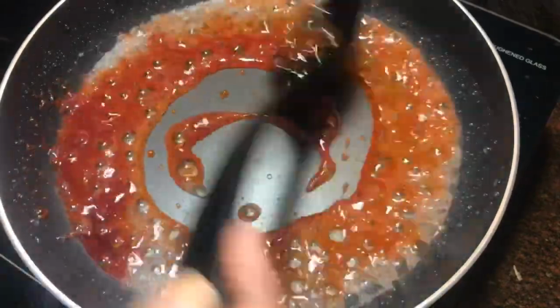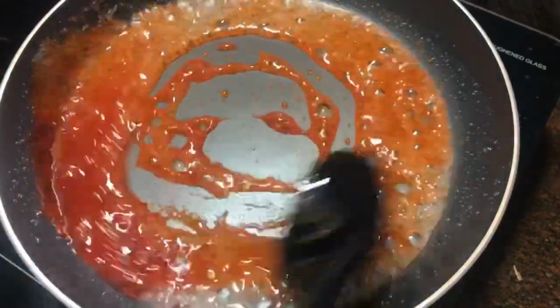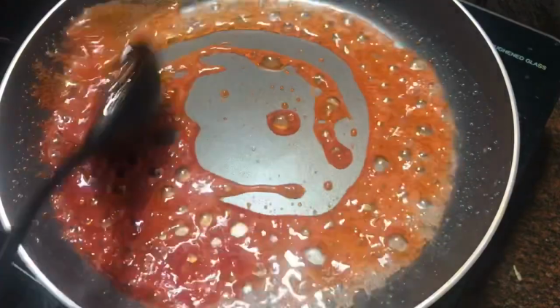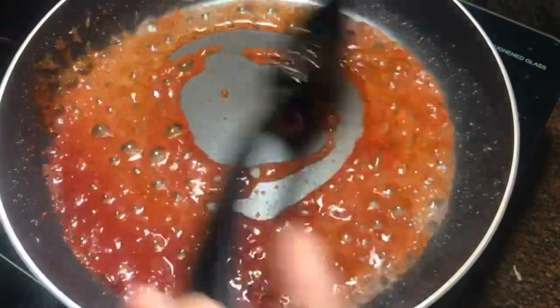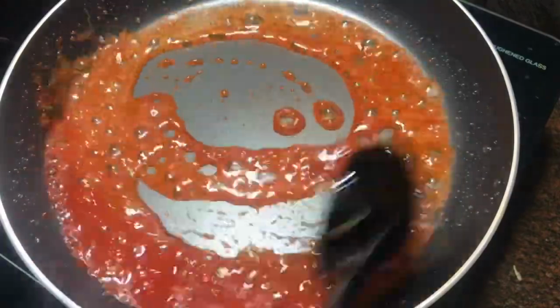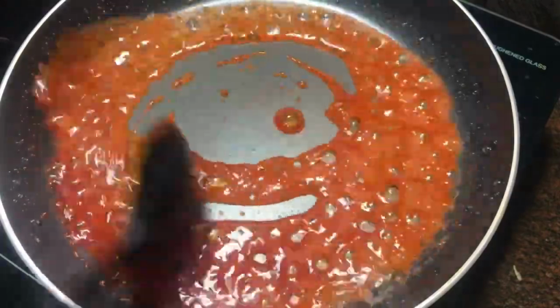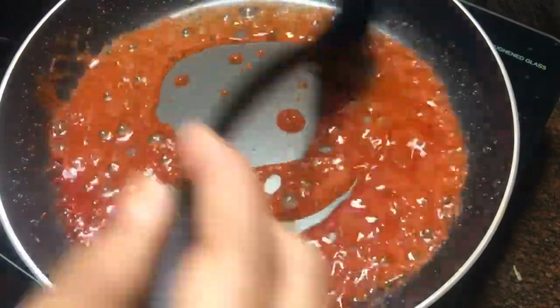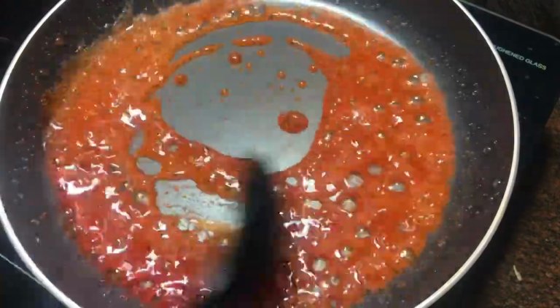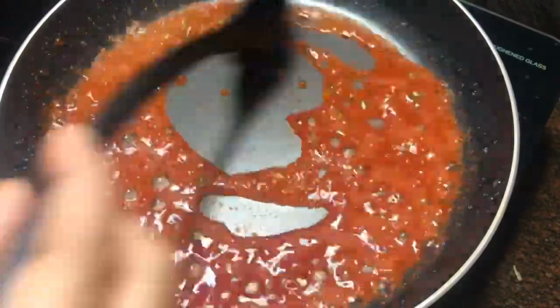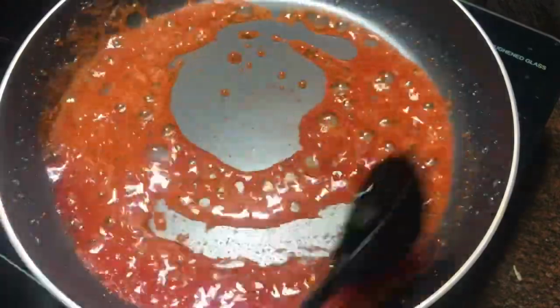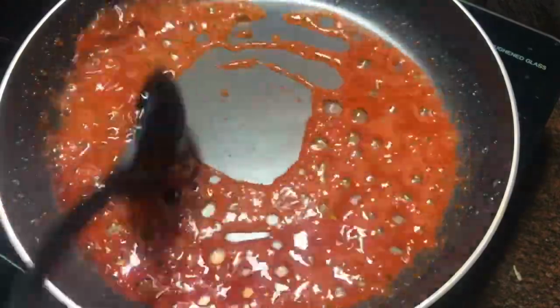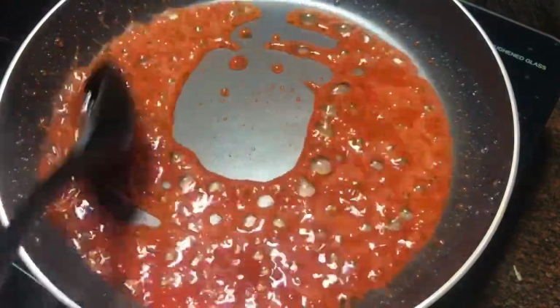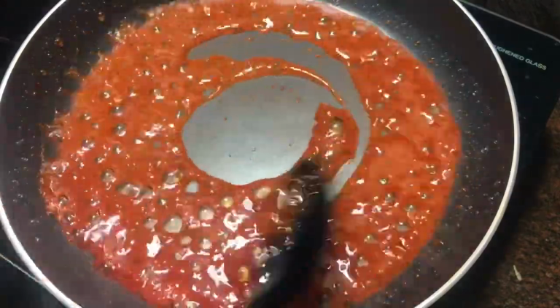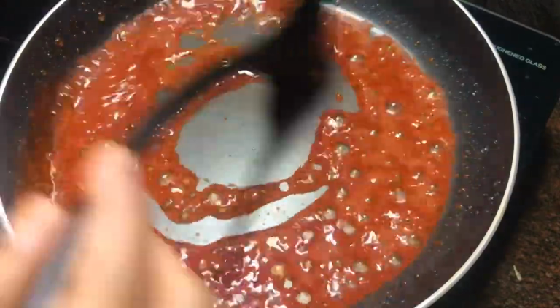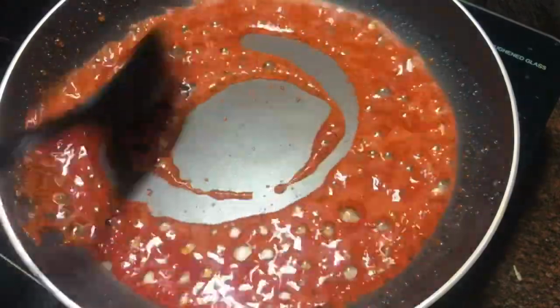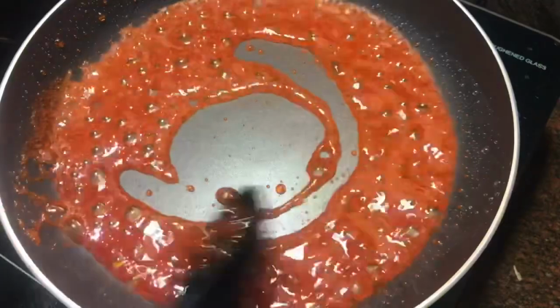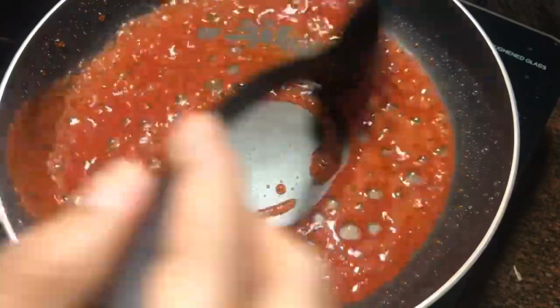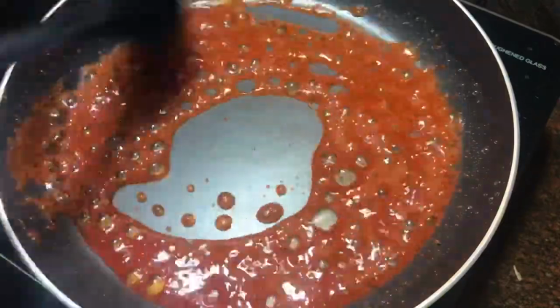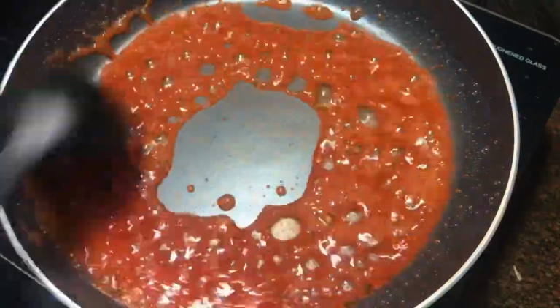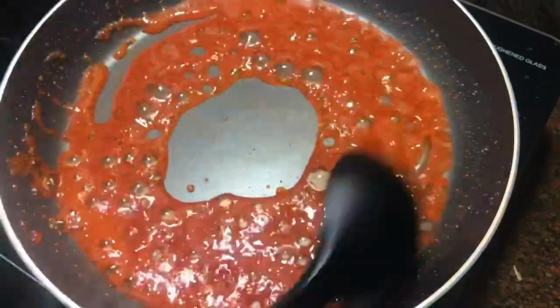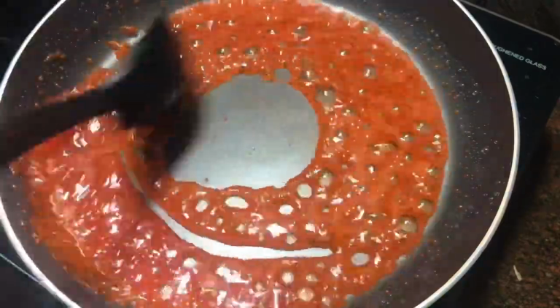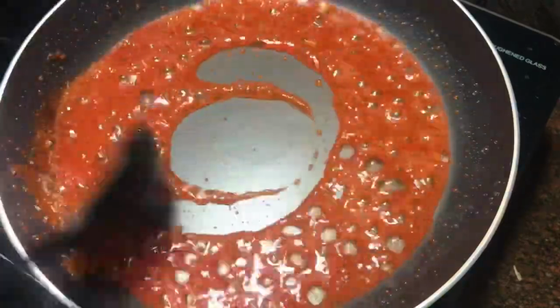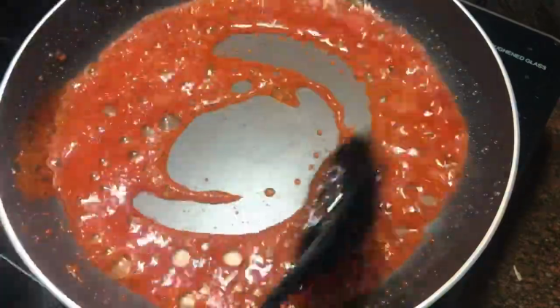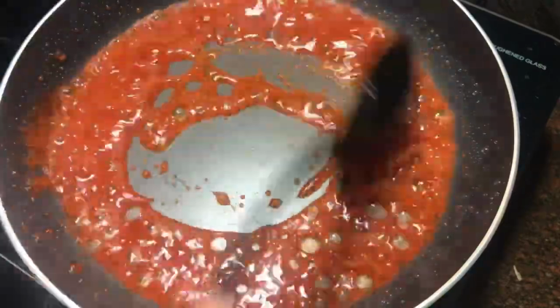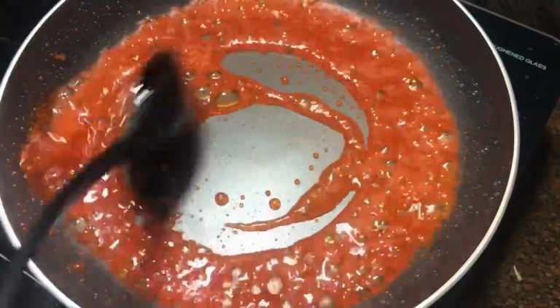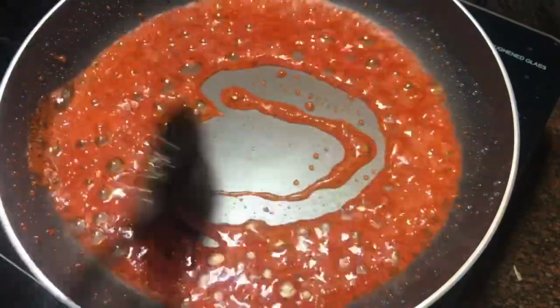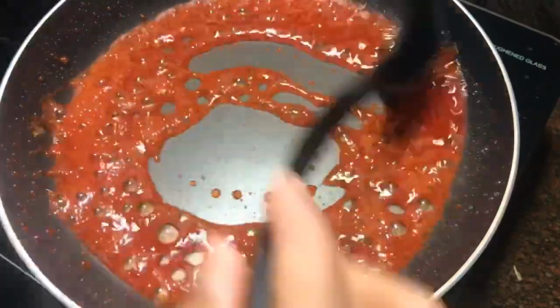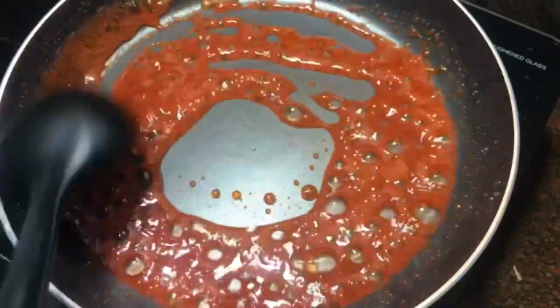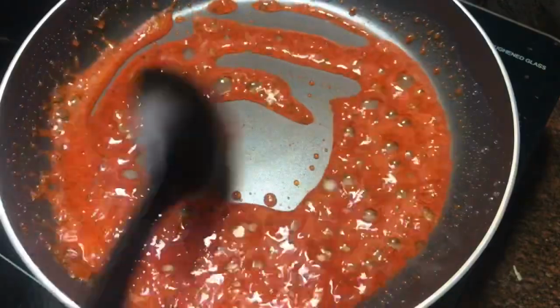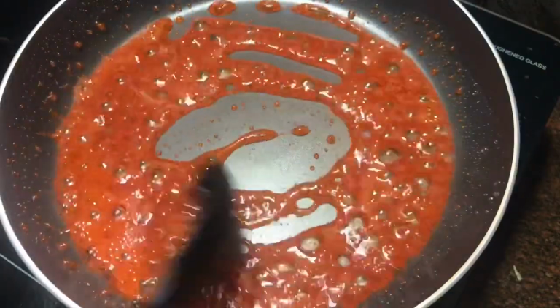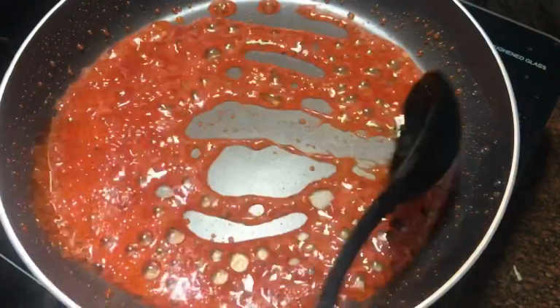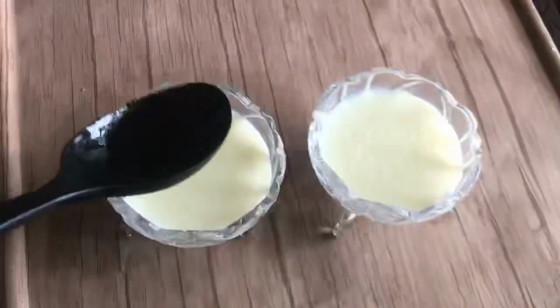Now we will place the whole bowl in the fridge. This is our dish — I am going to go ahead and eat it. It will taste a pretty good milk pudding.